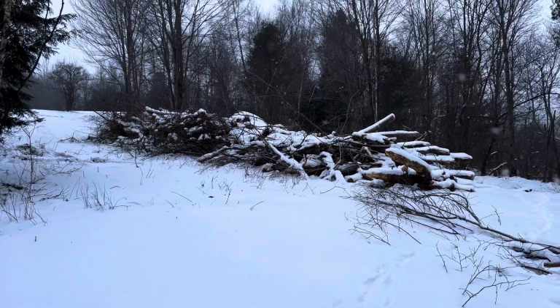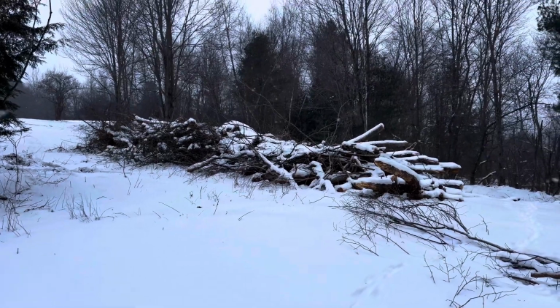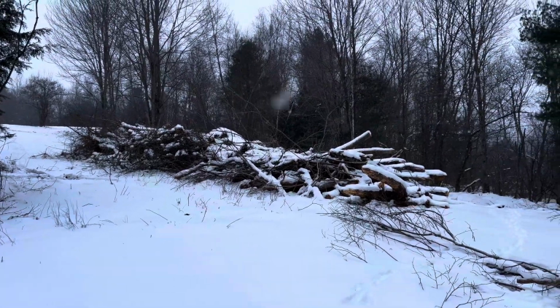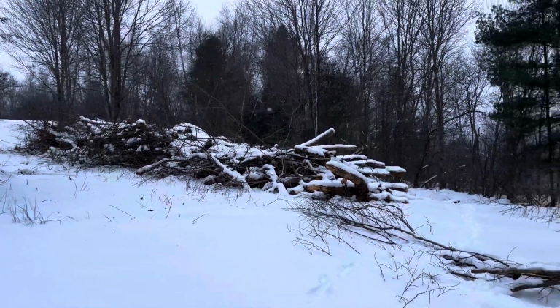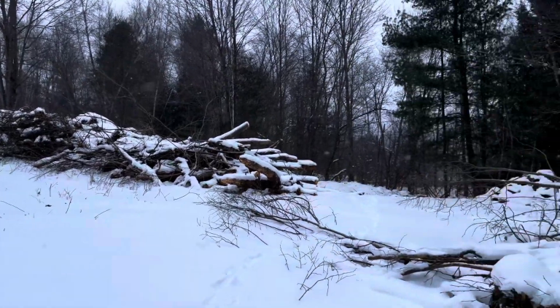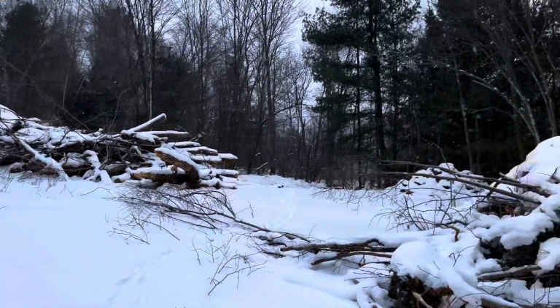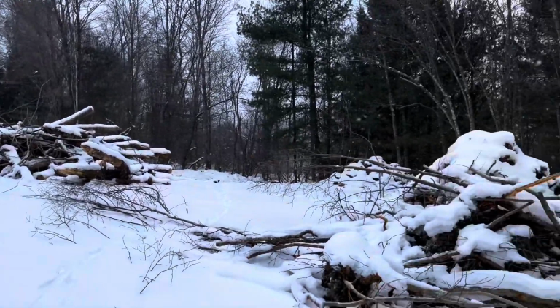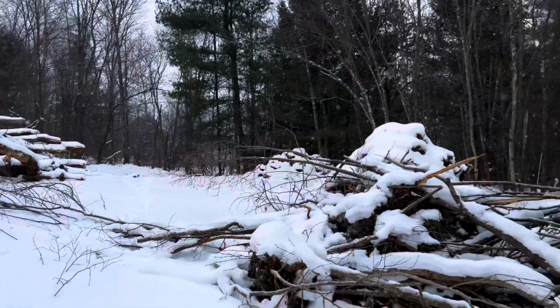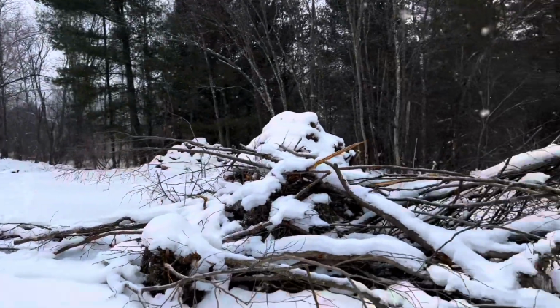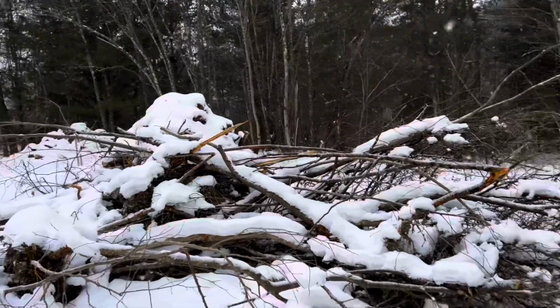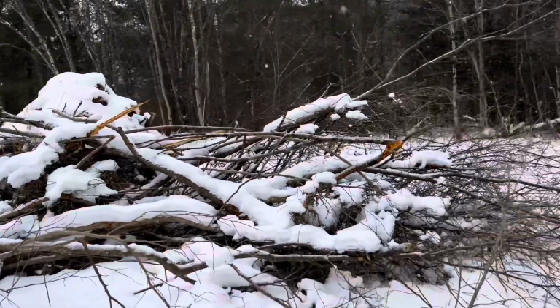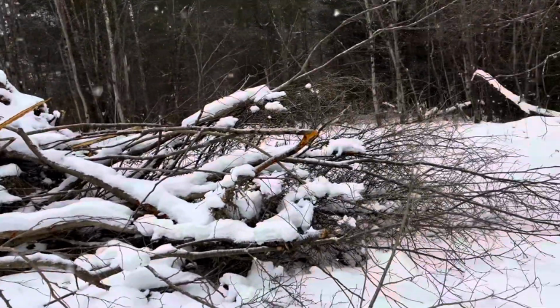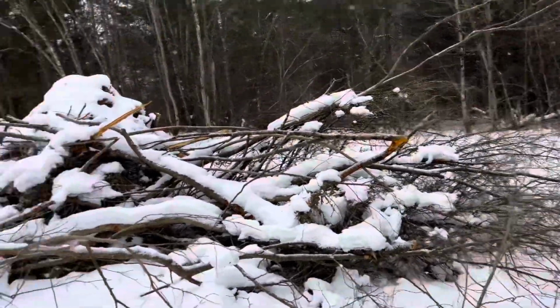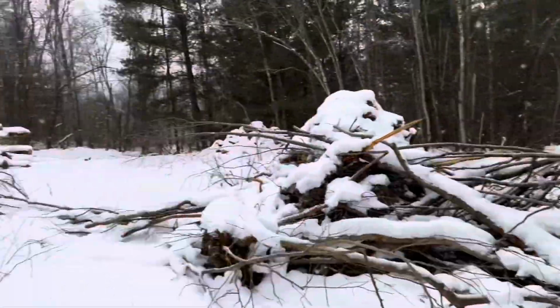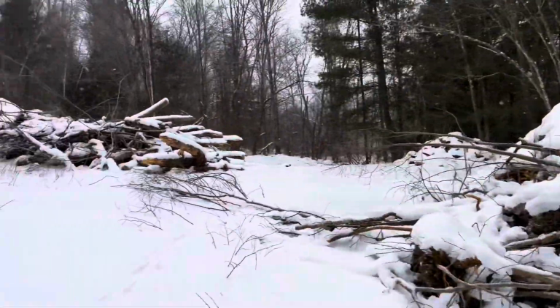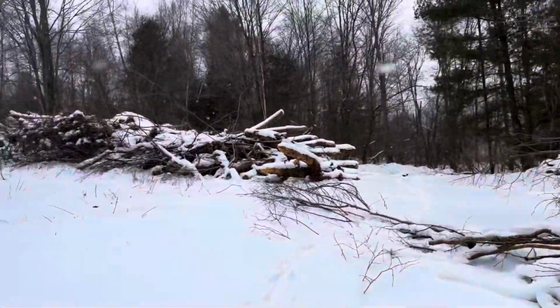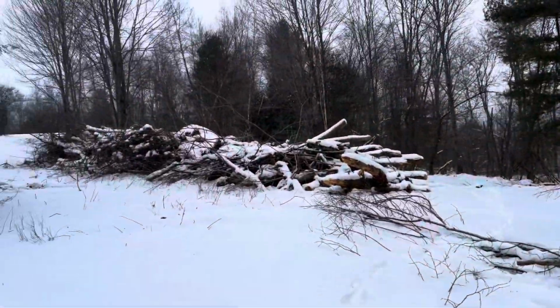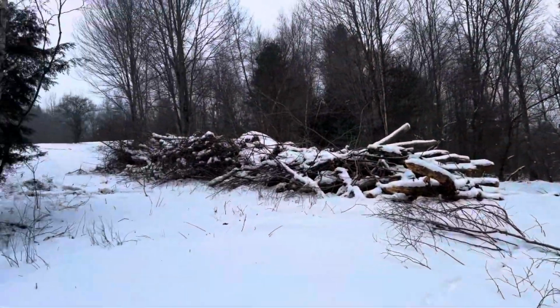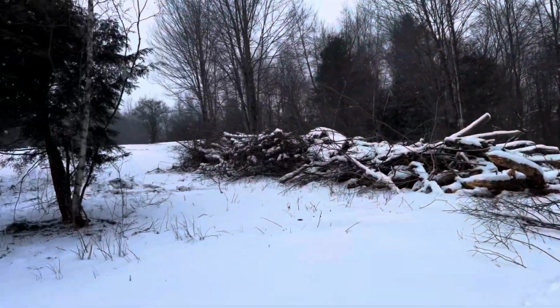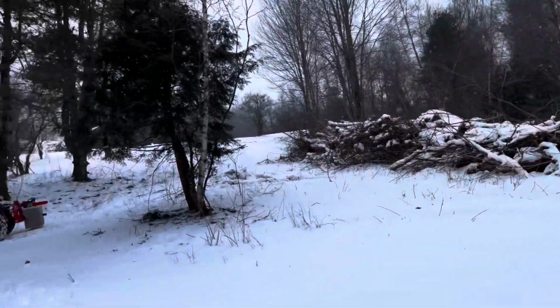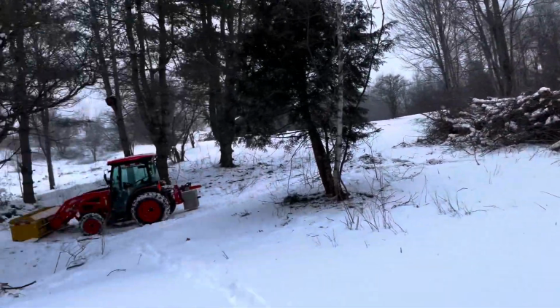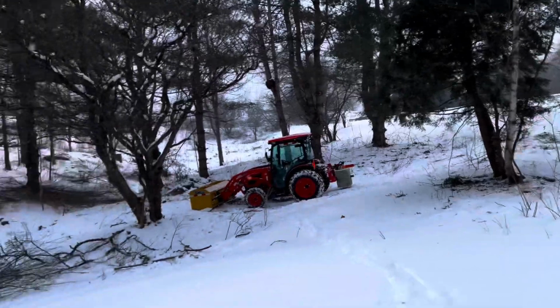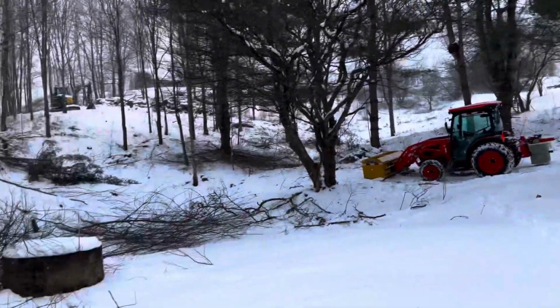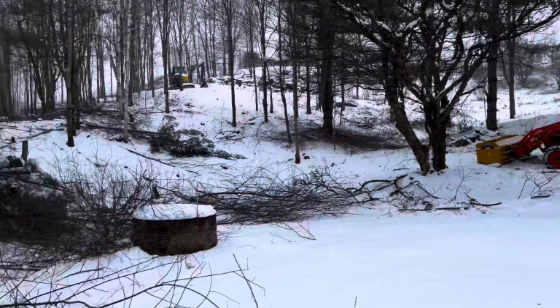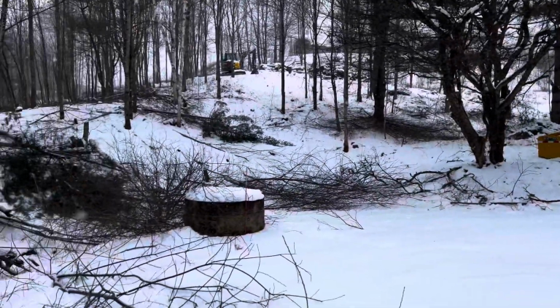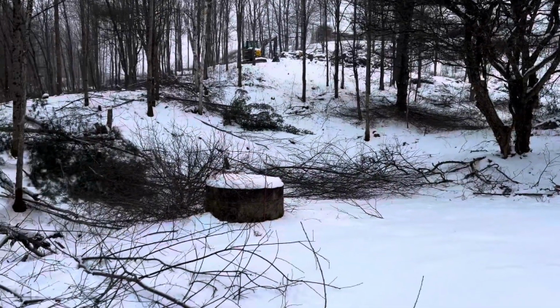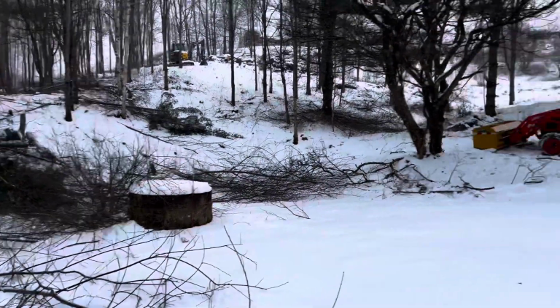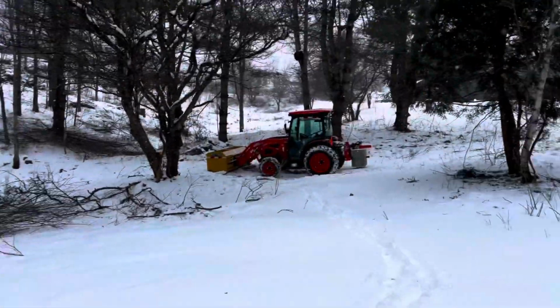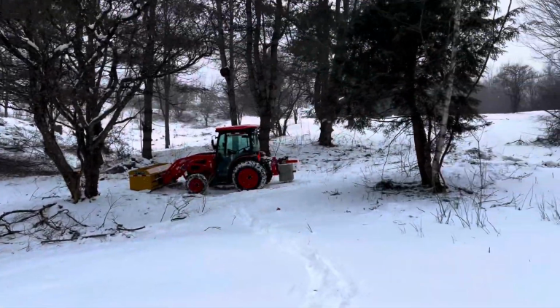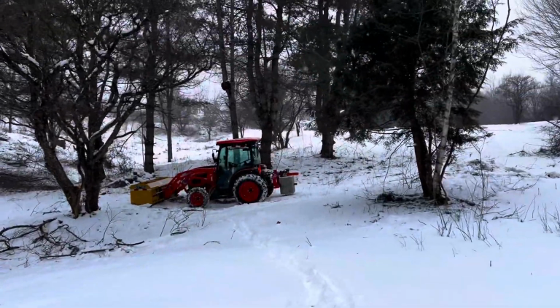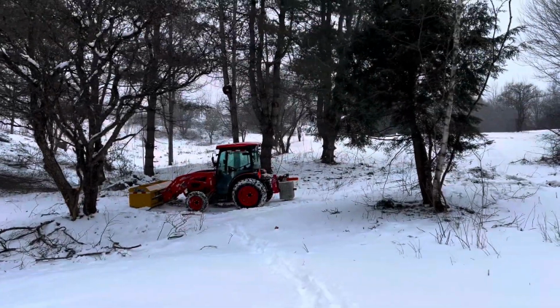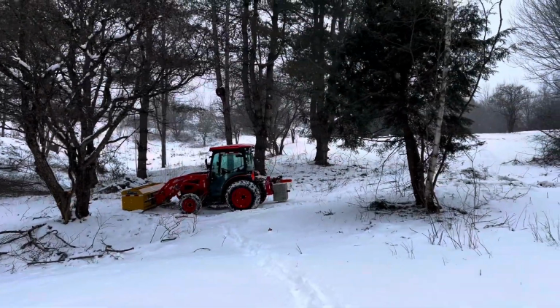All right, another weekend with some good progress. This here is from last week, but this side over here — that's really opened up nice.